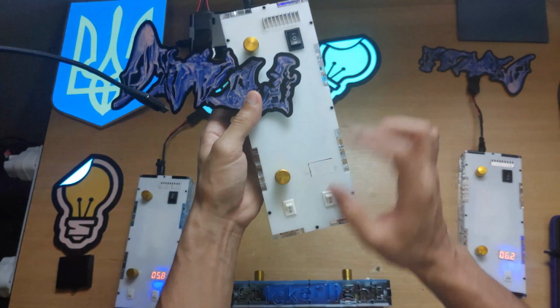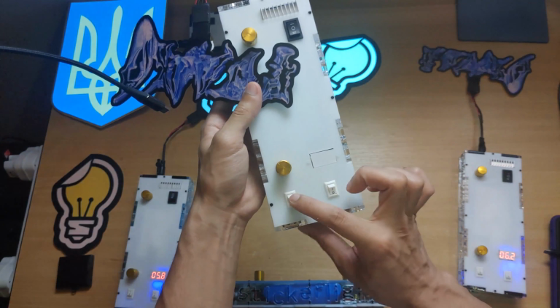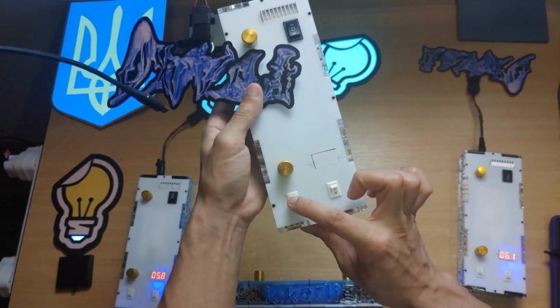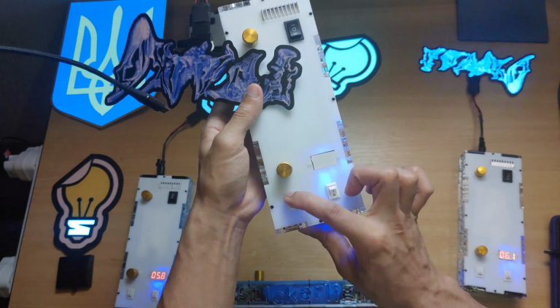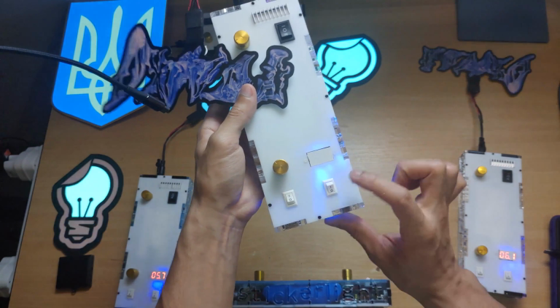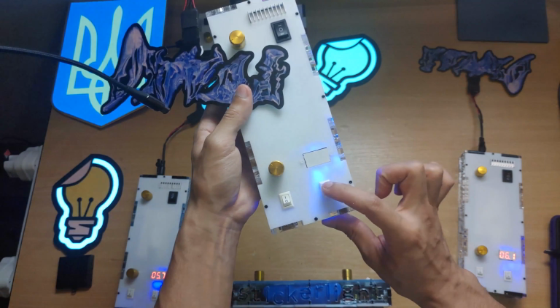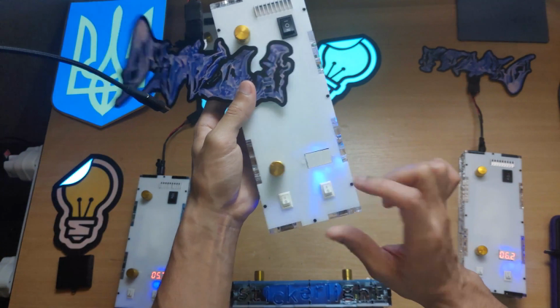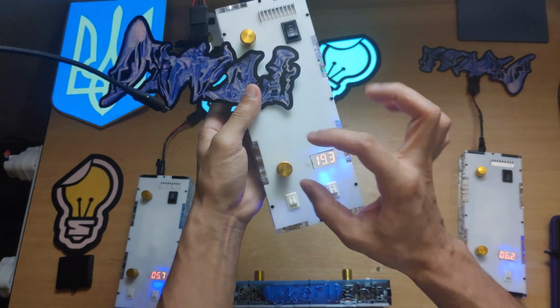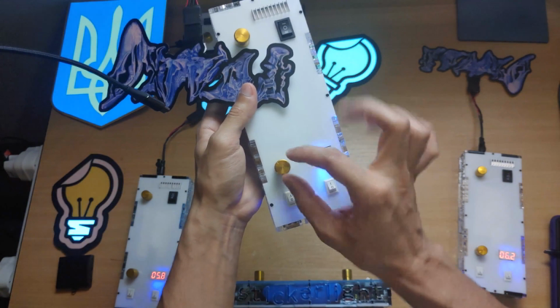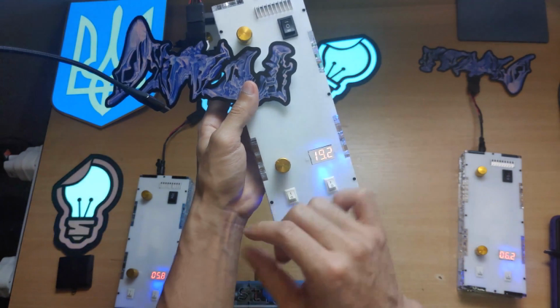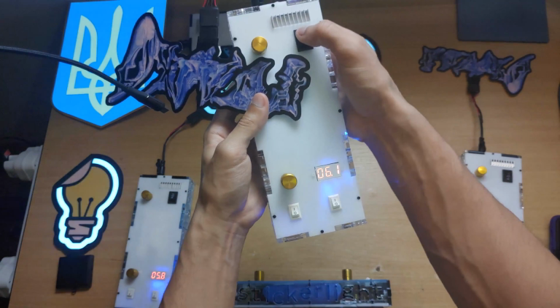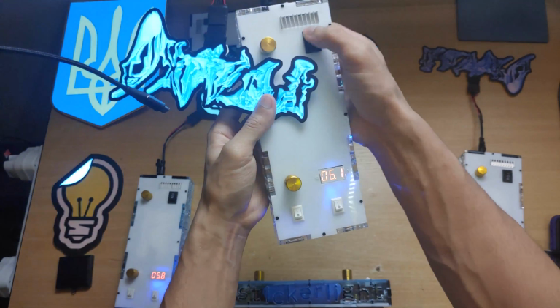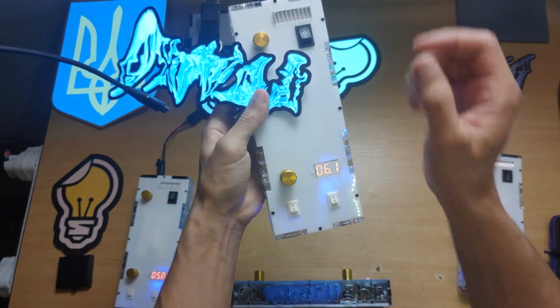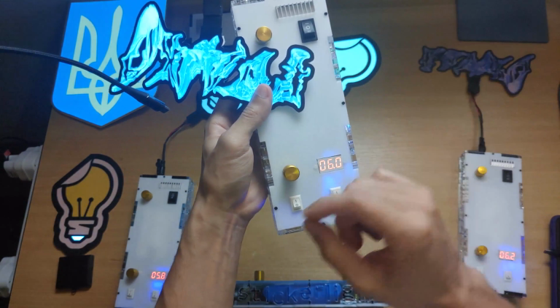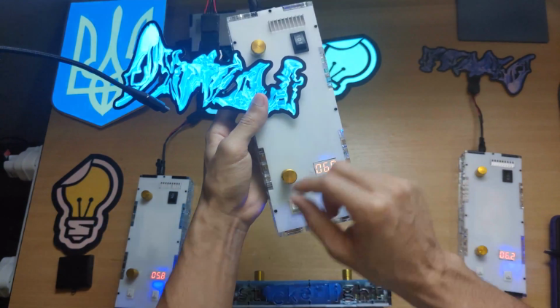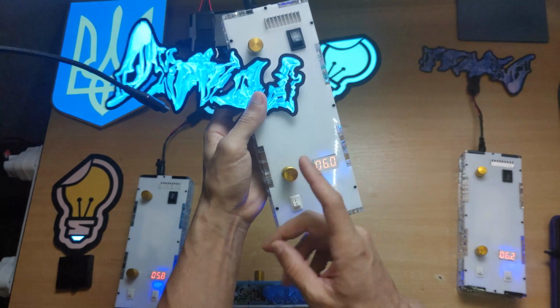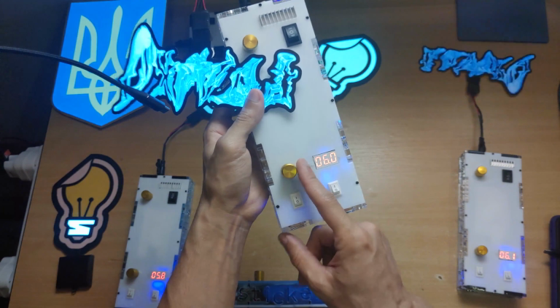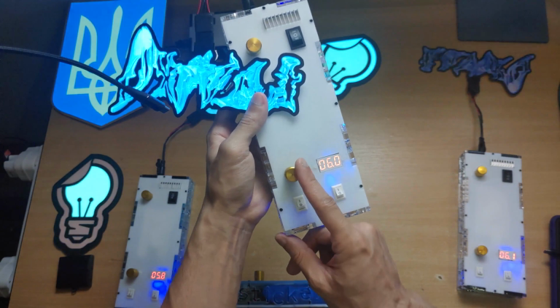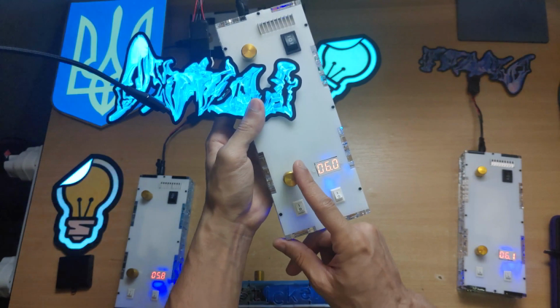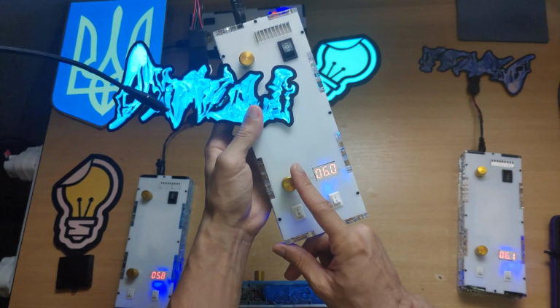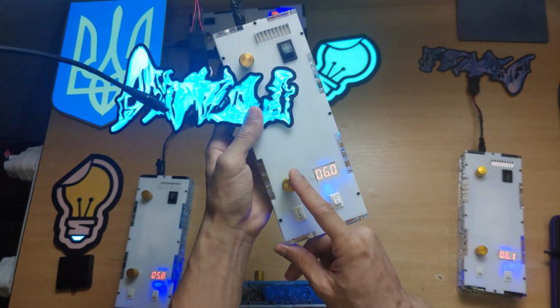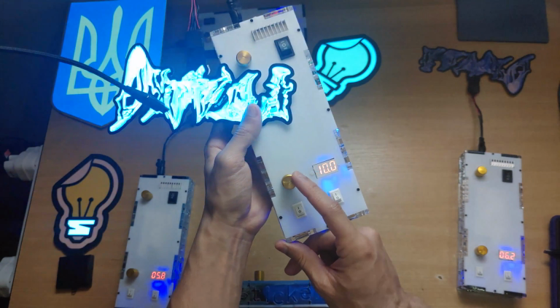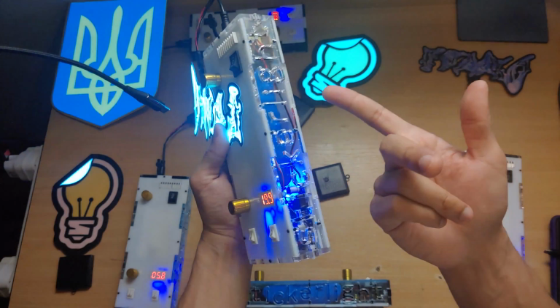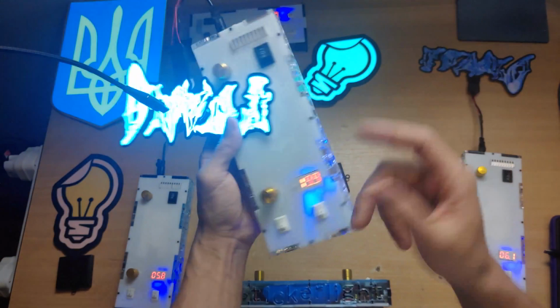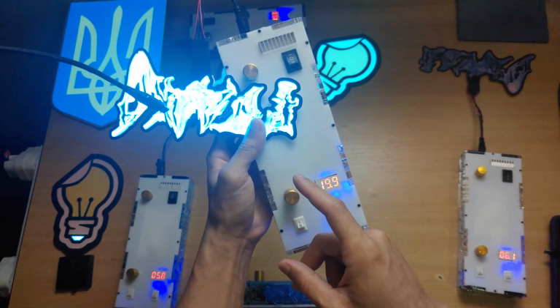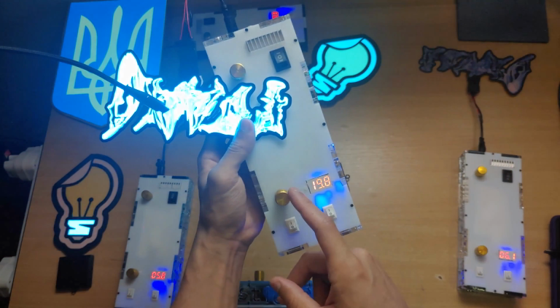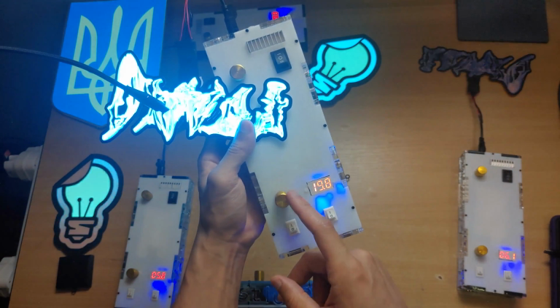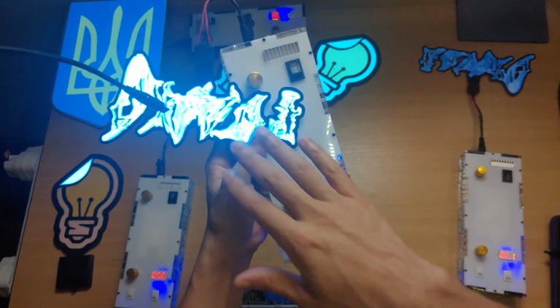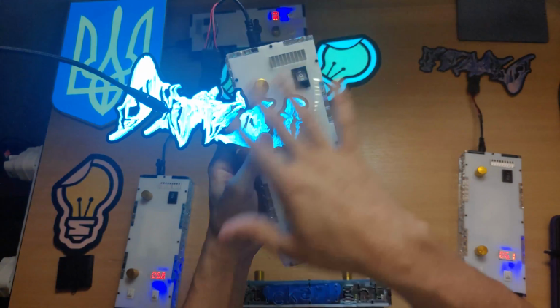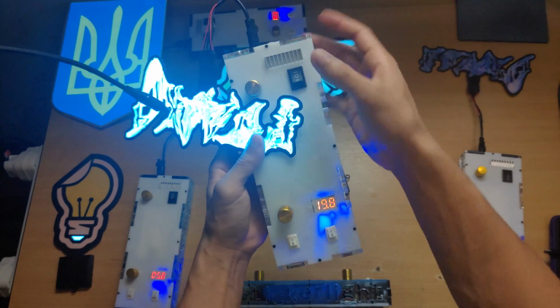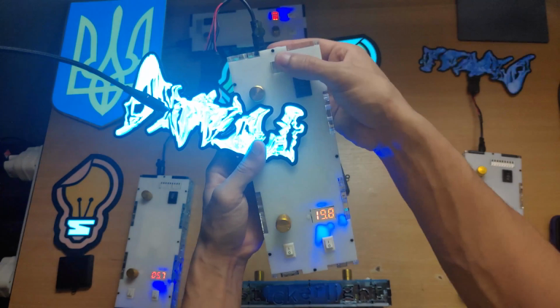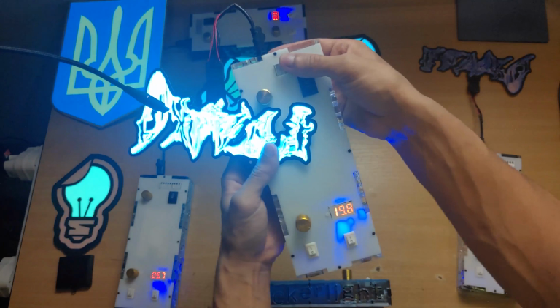So now we're going to turn it on. We'll have the indicator on as well. Powered on. With the first dial we can adjust the brightness. It gets a bit noisier when you maximize the brightness and it'll also generate more heat.